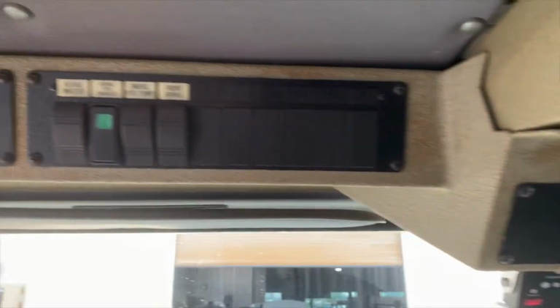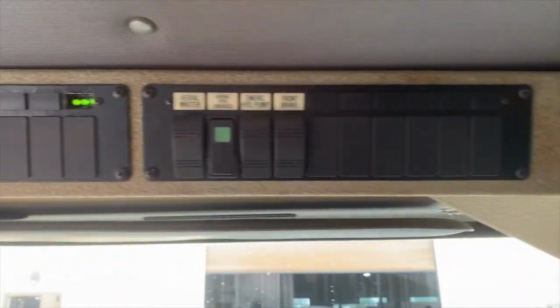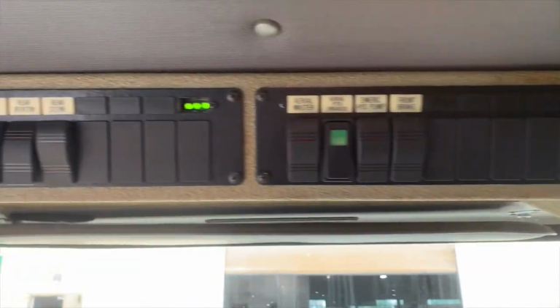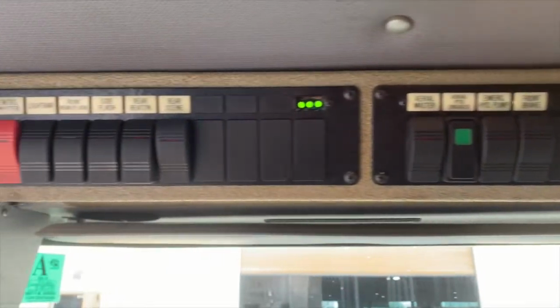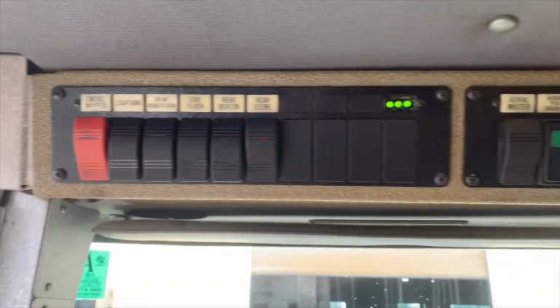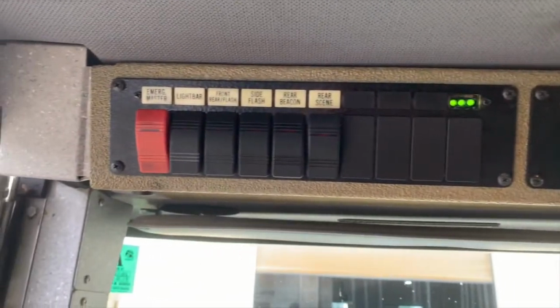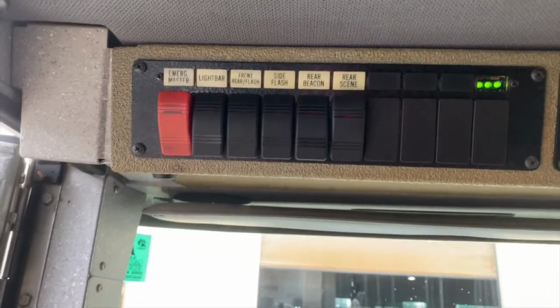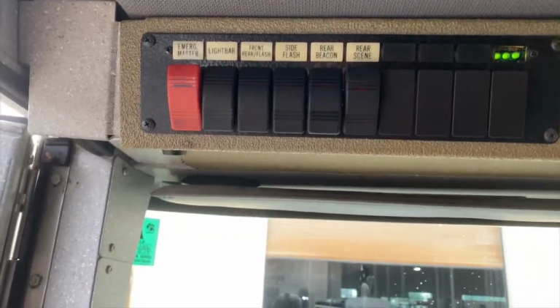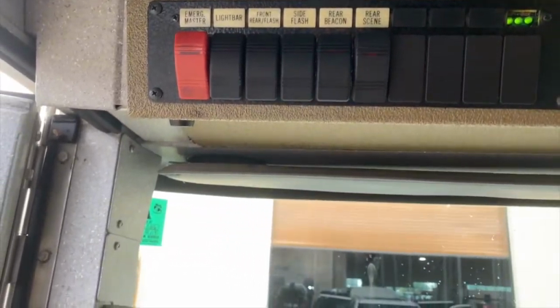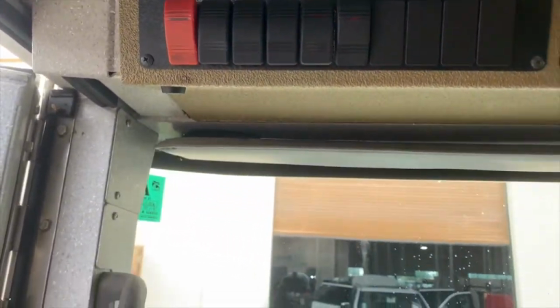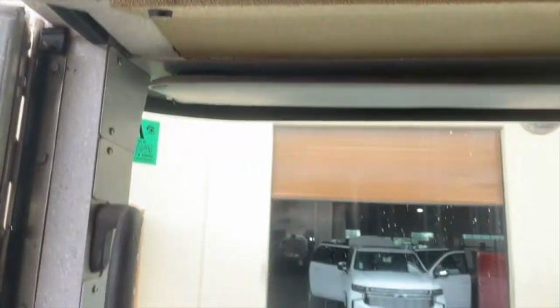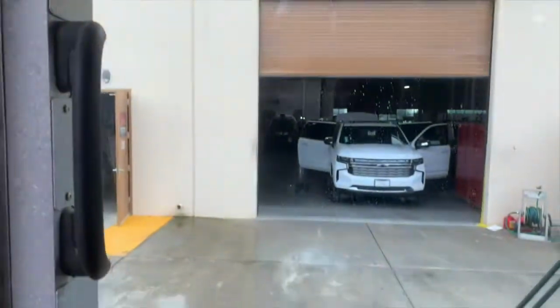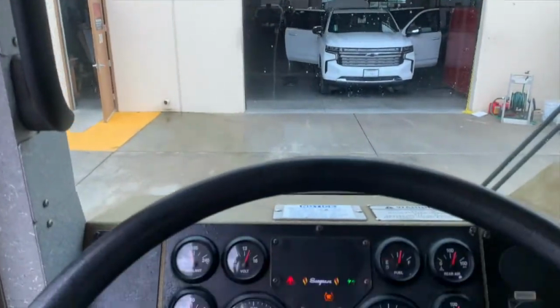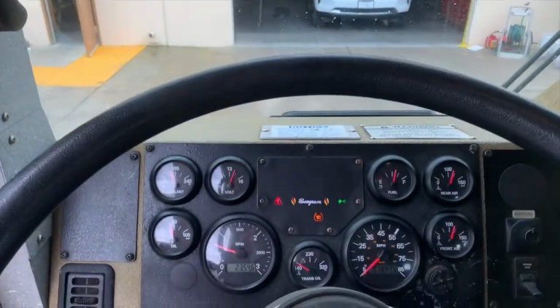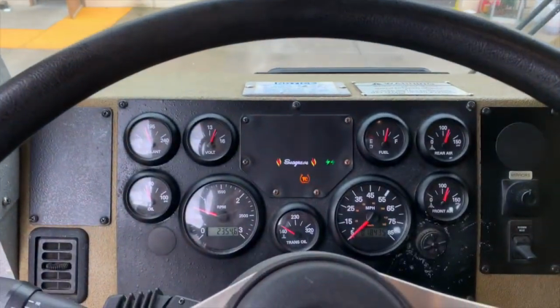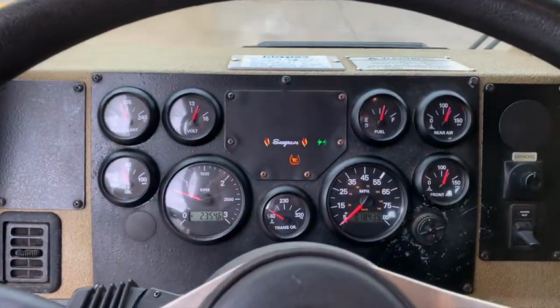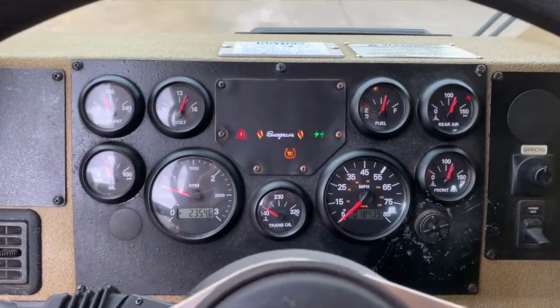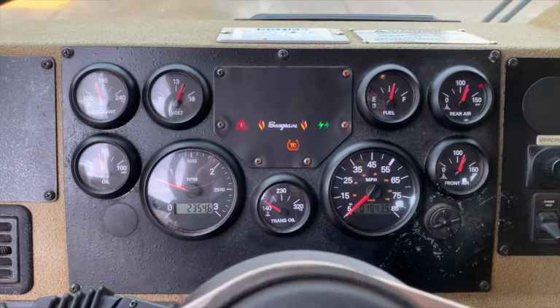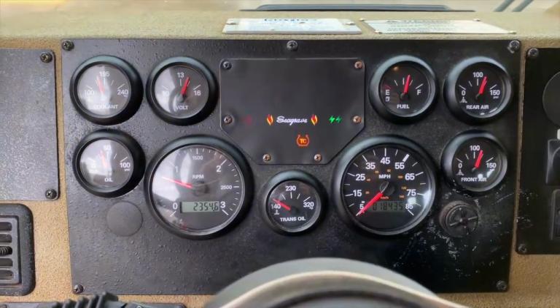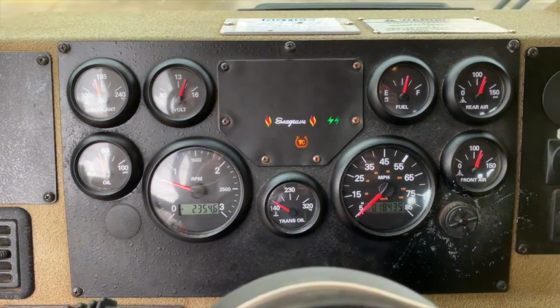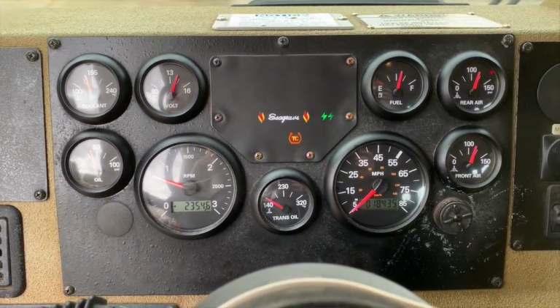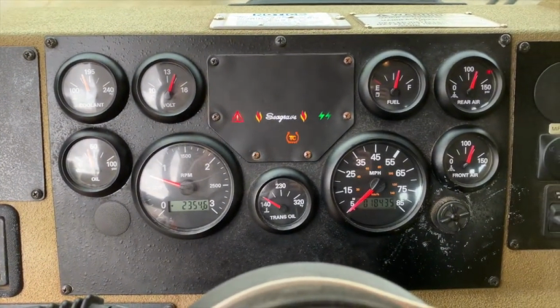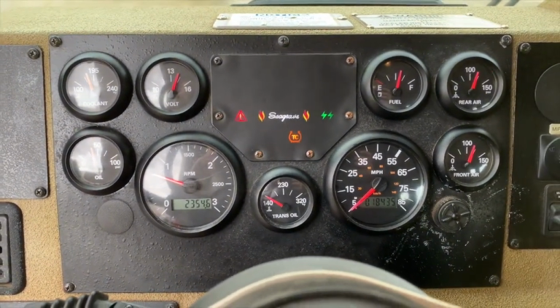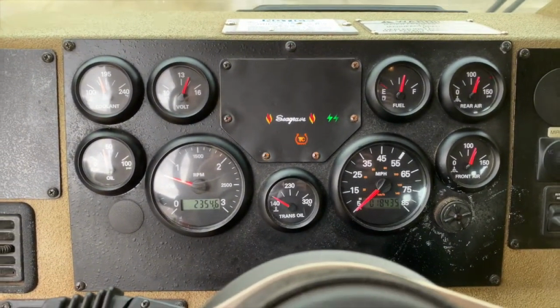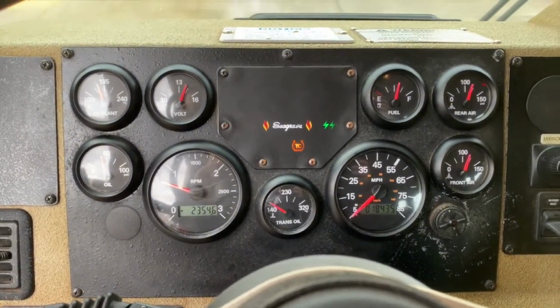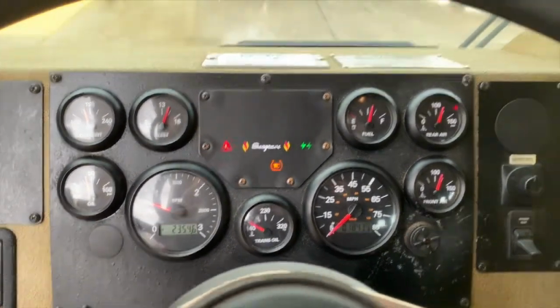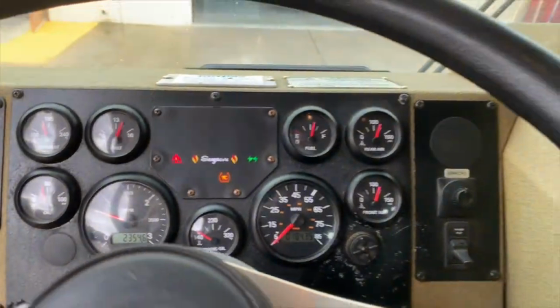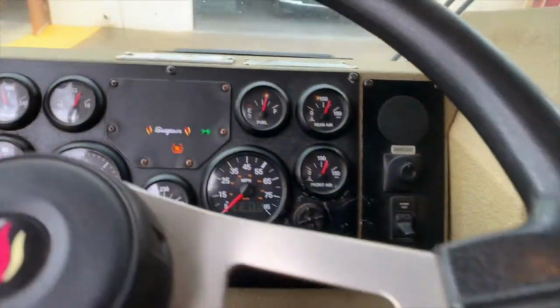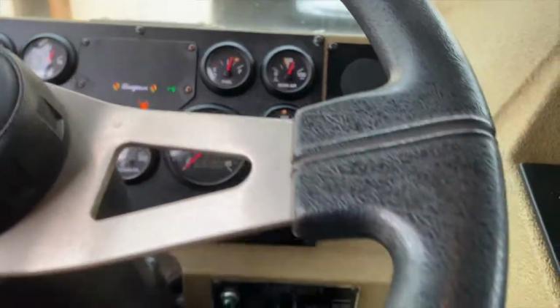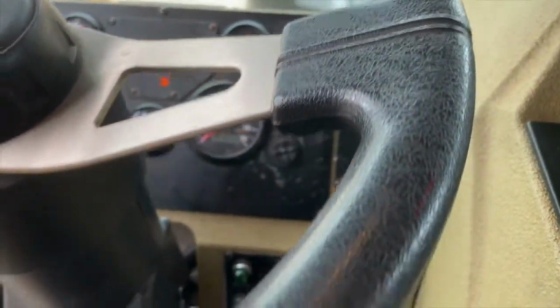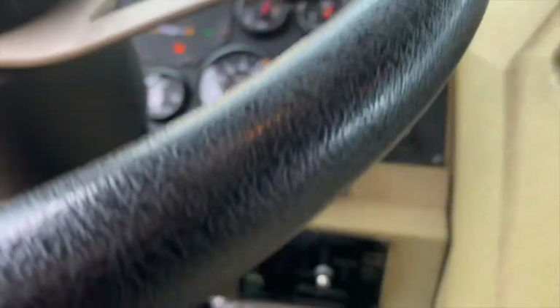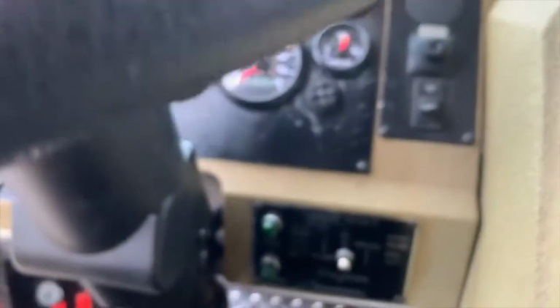Your aerial master switches, as well as your emergency lighting and scene lighting. Here is your instrument cluster. You can see that it has 2,354 hours on the motor and 18,435 miles on the chassis.